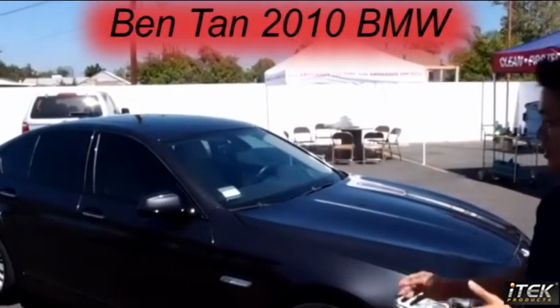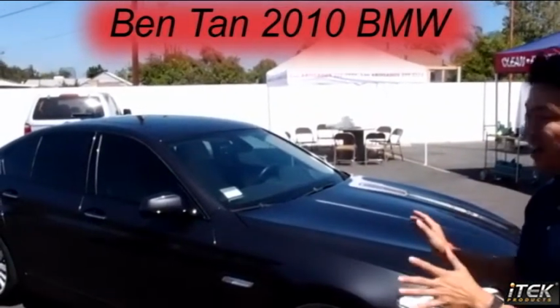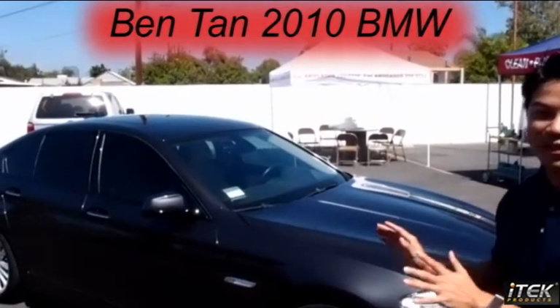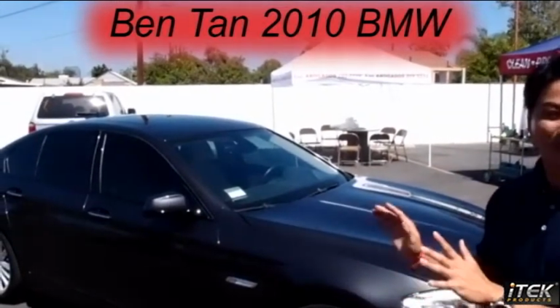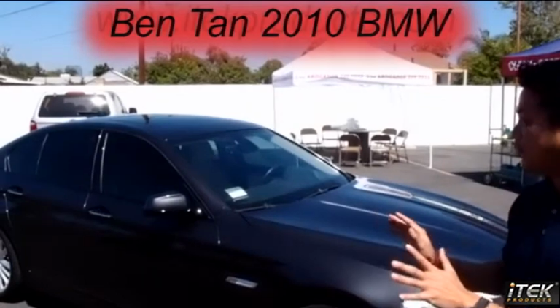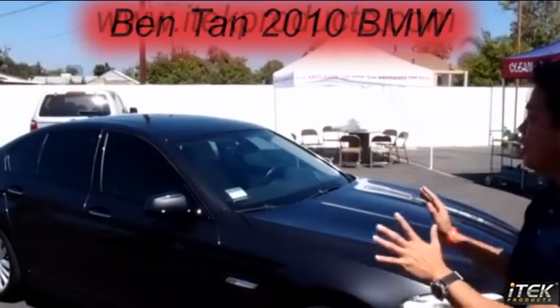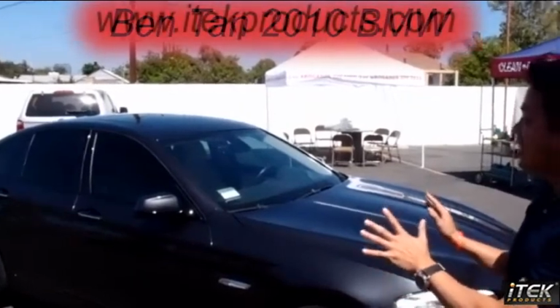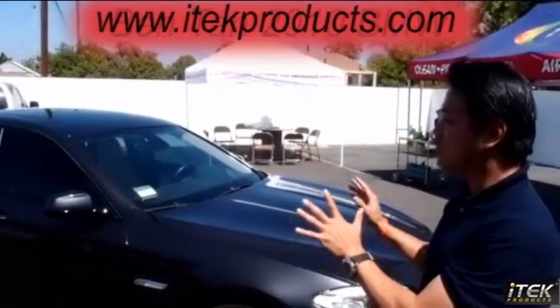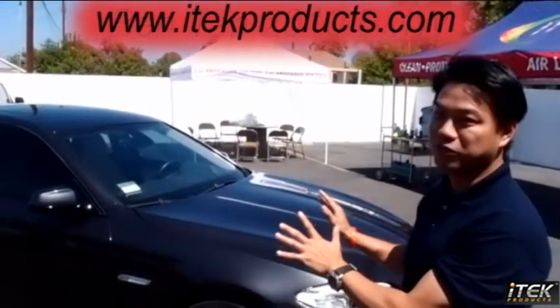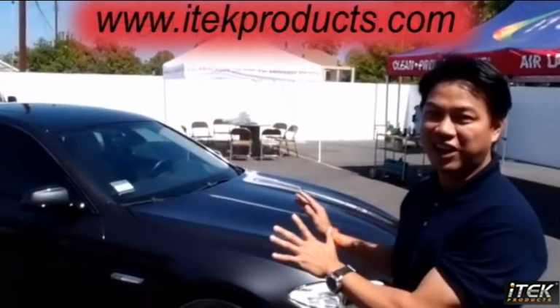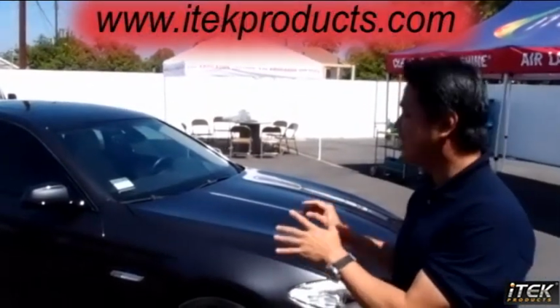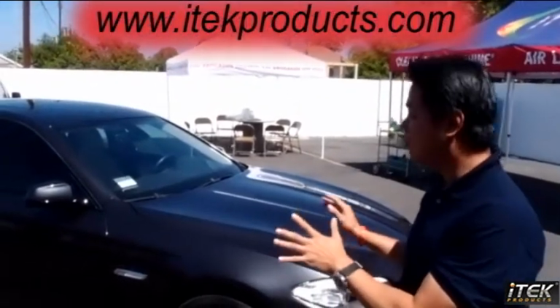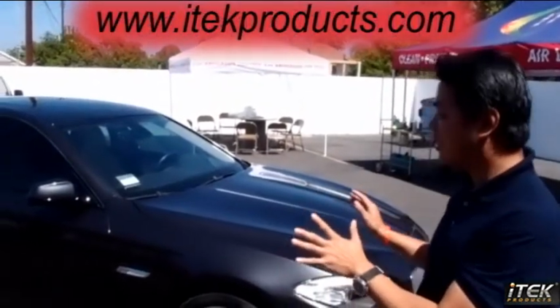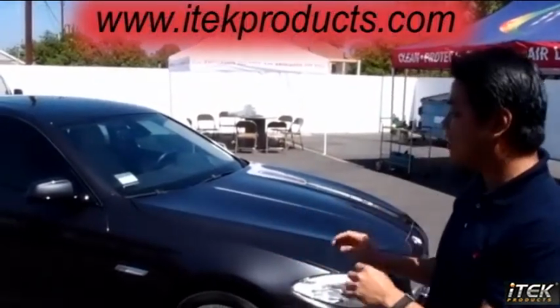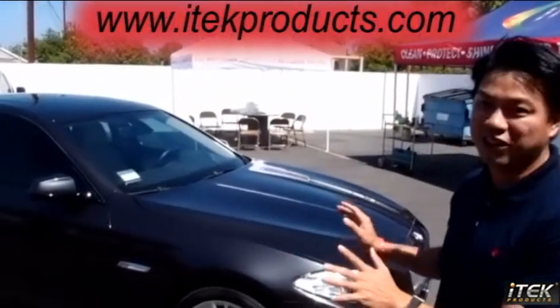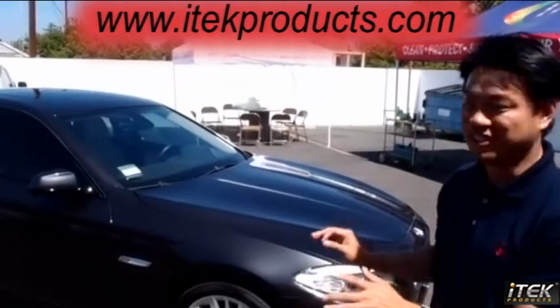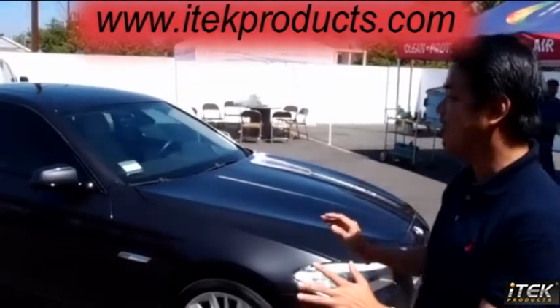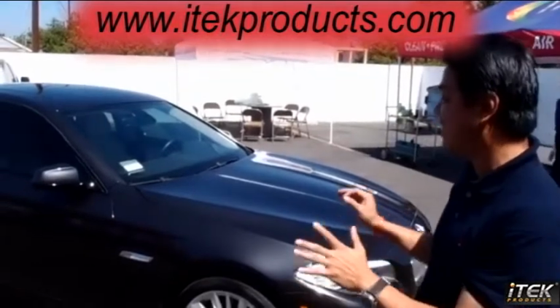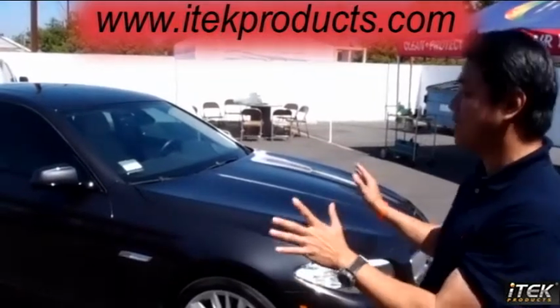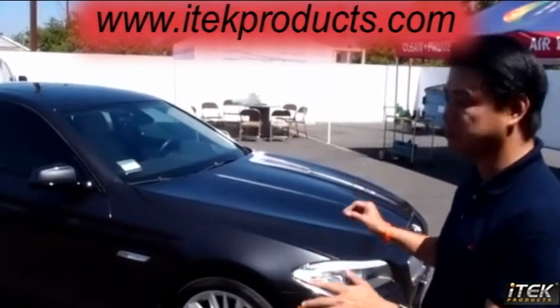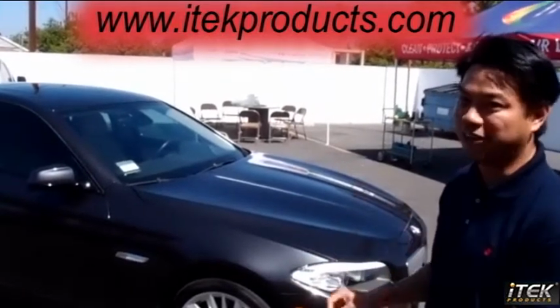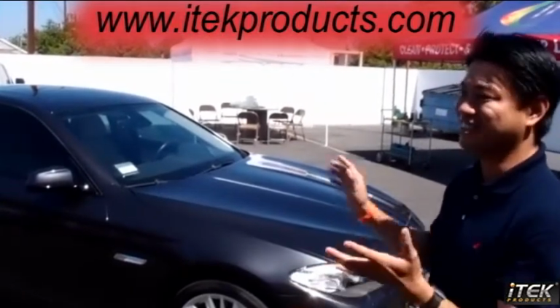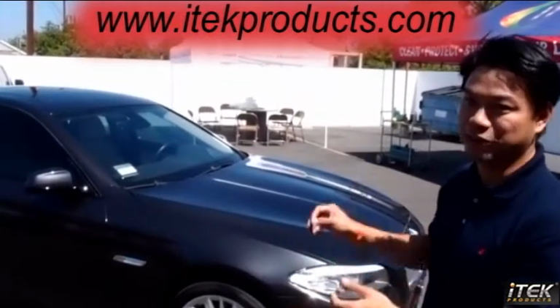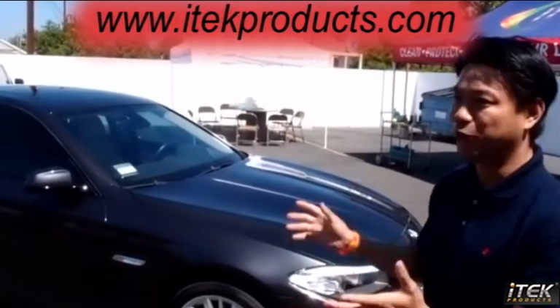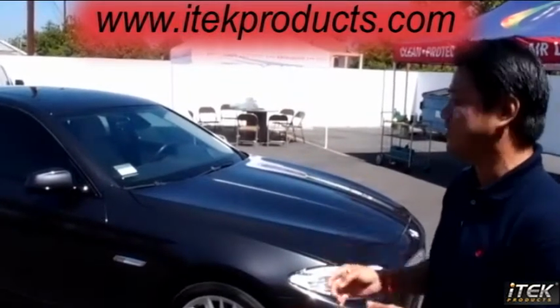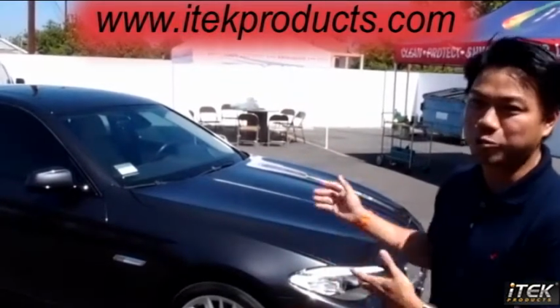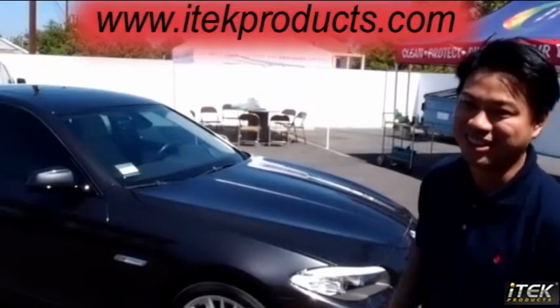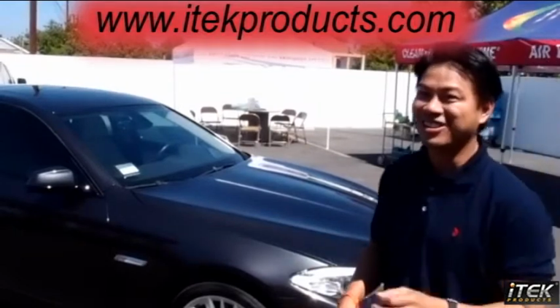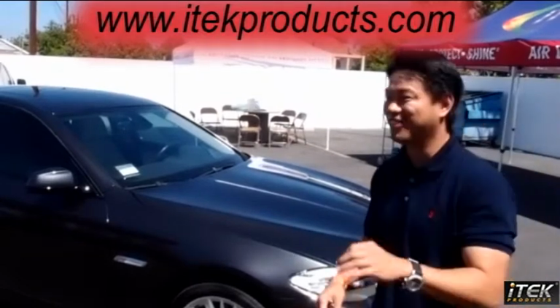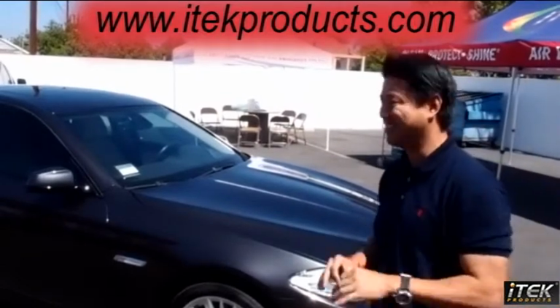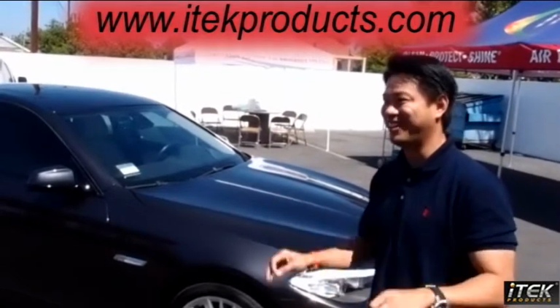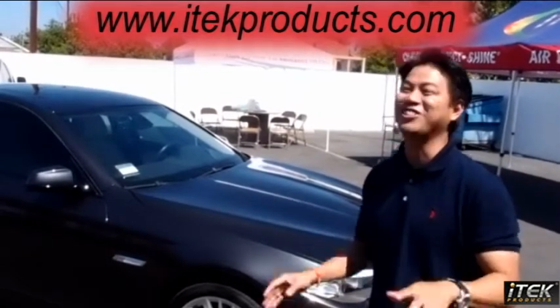My car has never been so clean and so shiny before. I've had this car for almost two years and never once was it so clean — it's unbelievable. The product is just unbelievable. It's a showroom quality concept car.